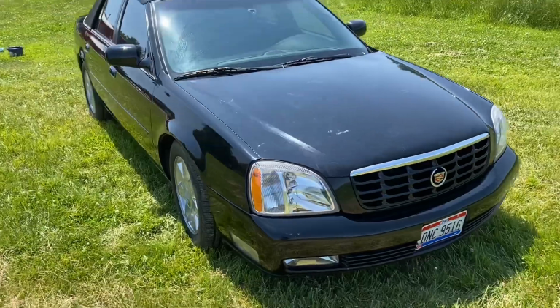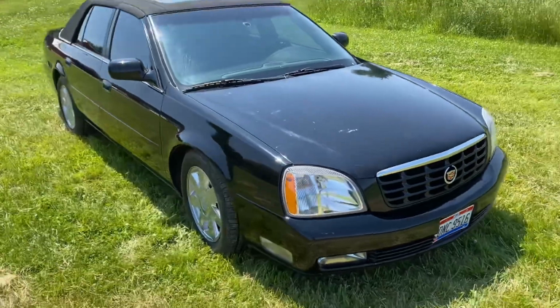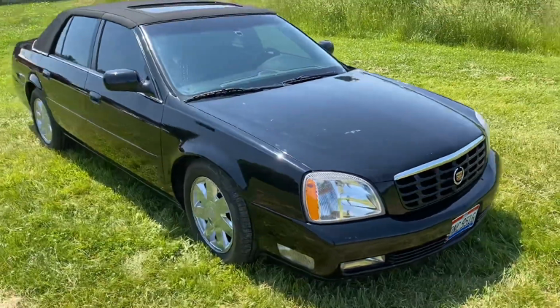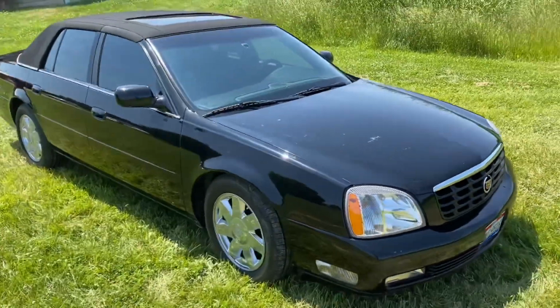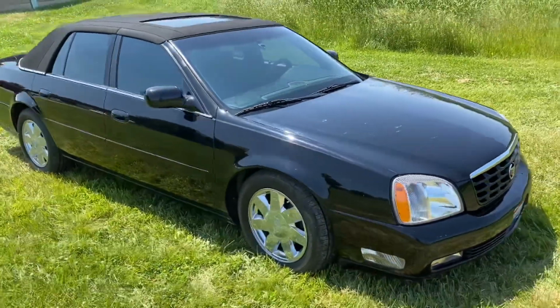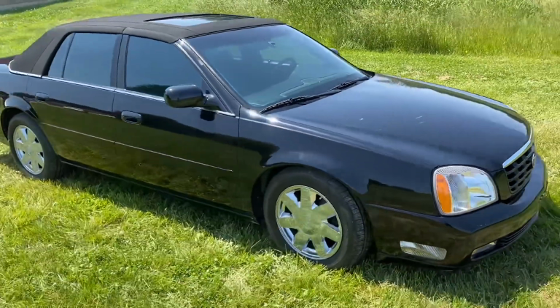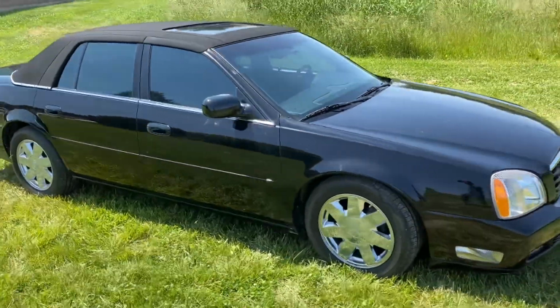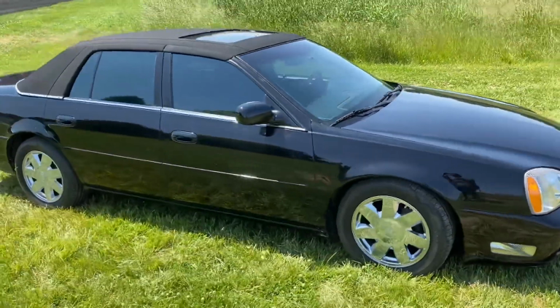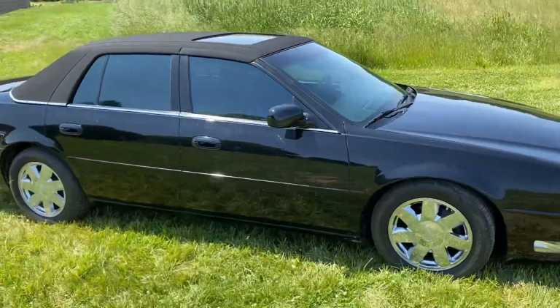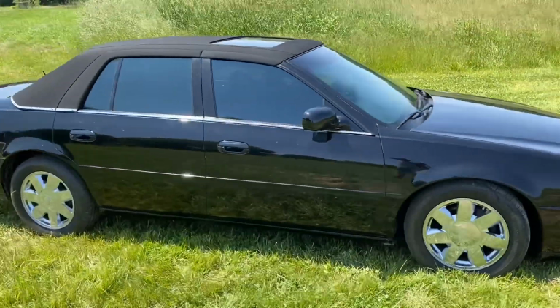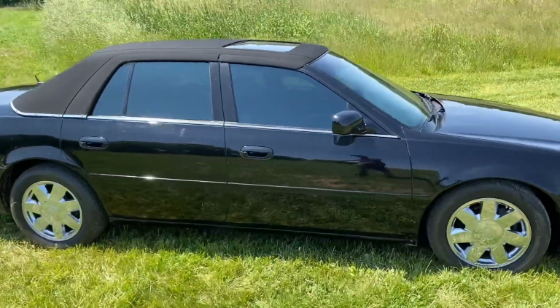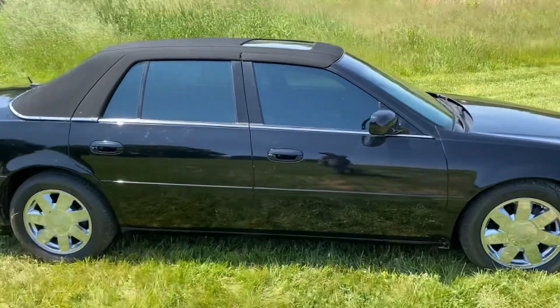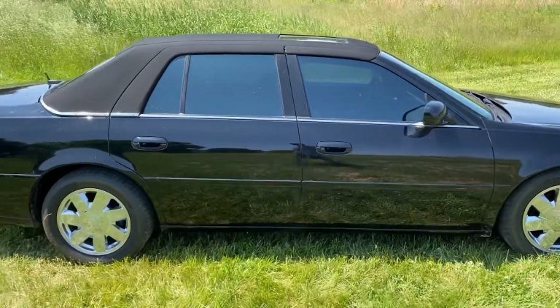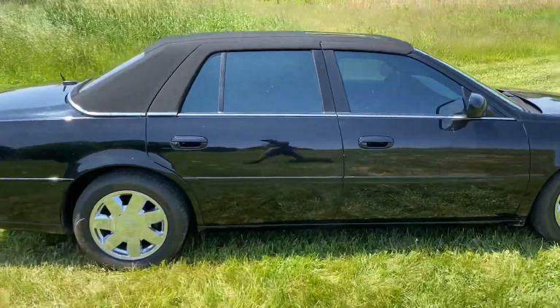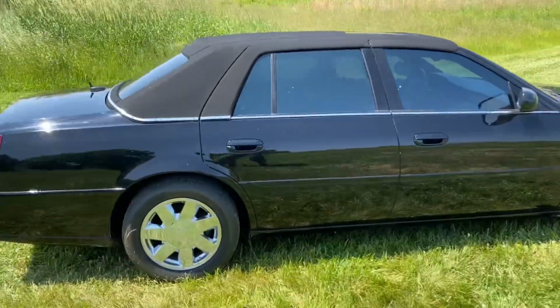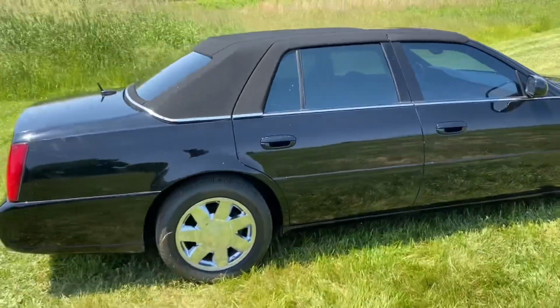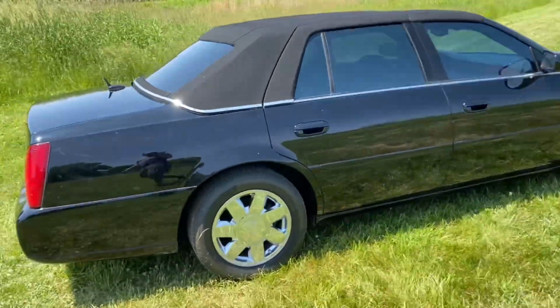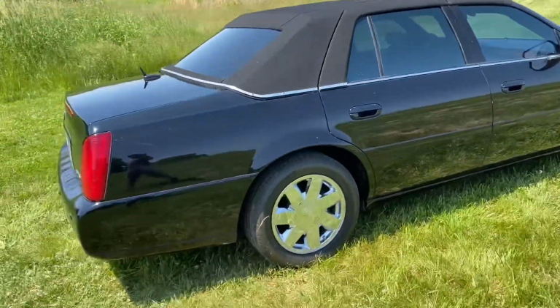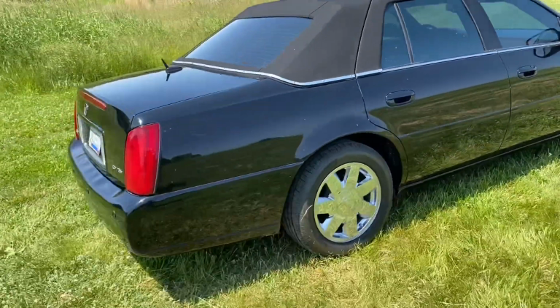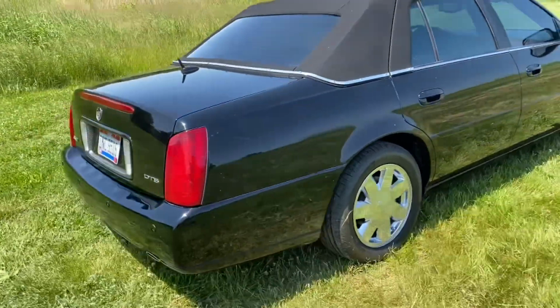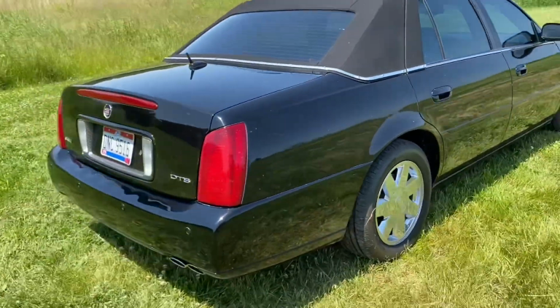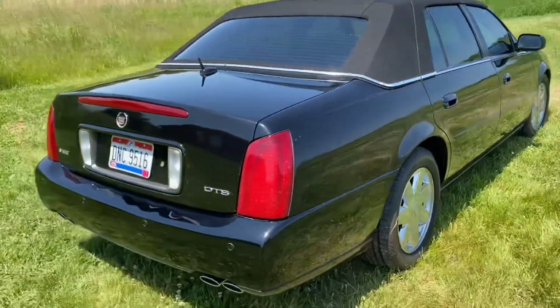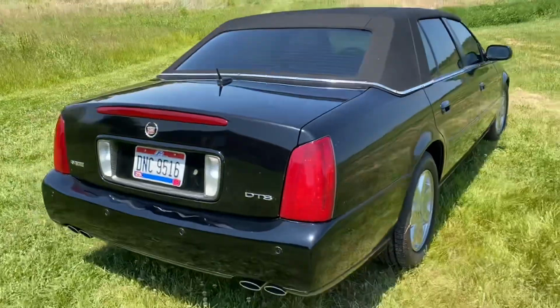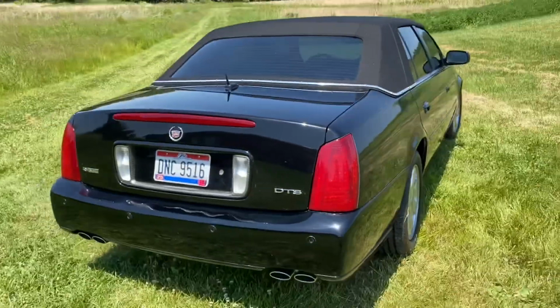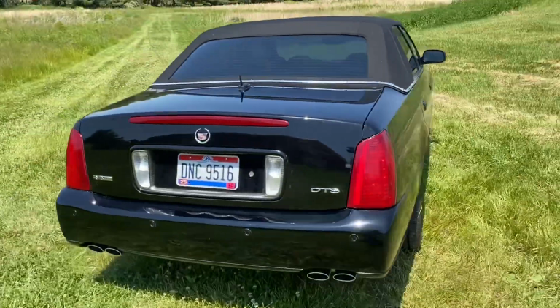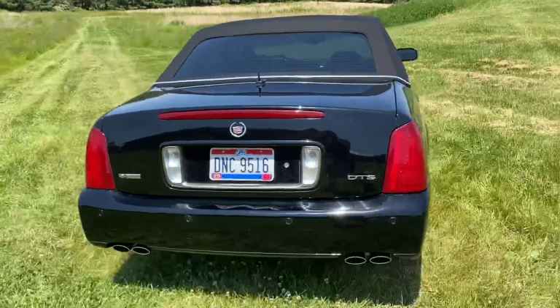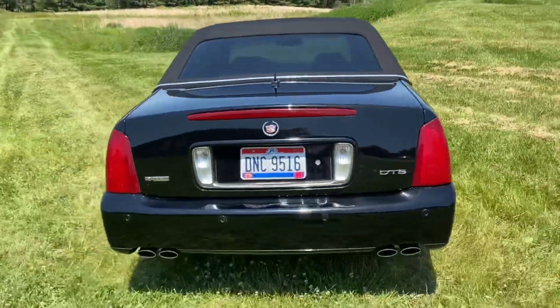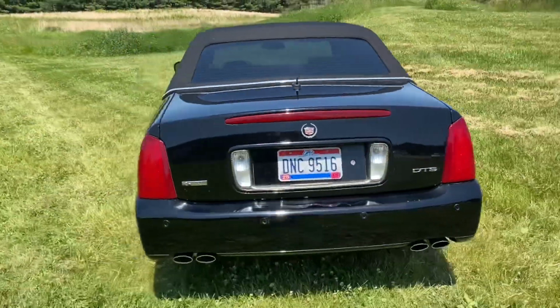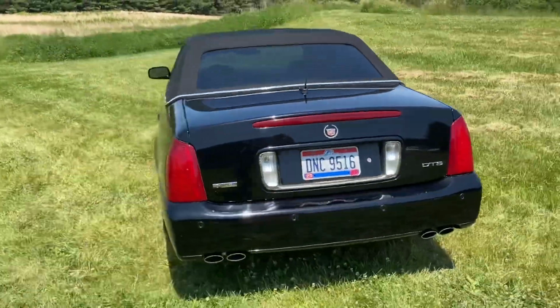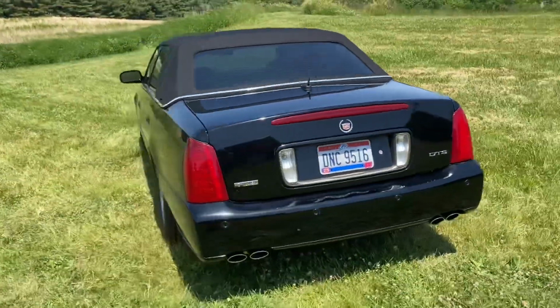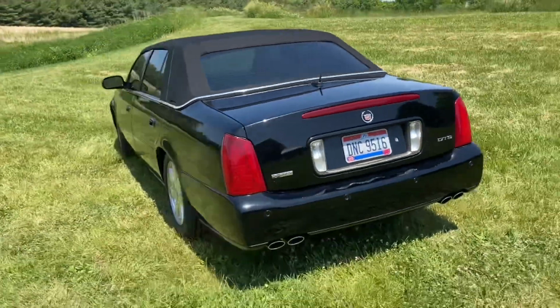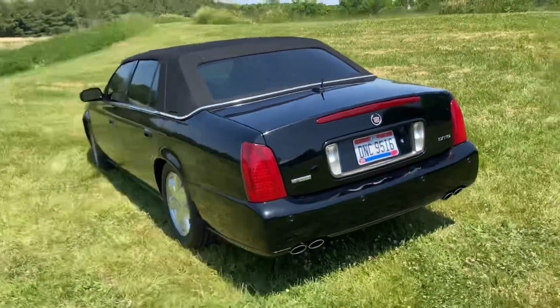It was just babied and taken care of, as you can see. It's like gorgeous black. It's got that vinyl type top — it's not even vinyl, it's like a type of plastic. It used to be vinyl. It's kind of cool.